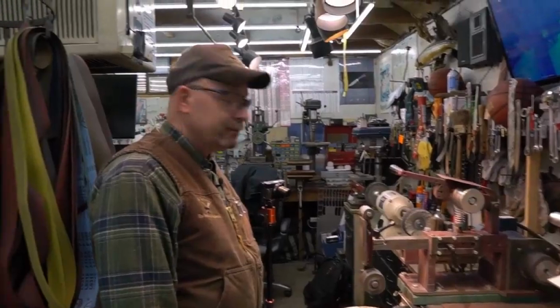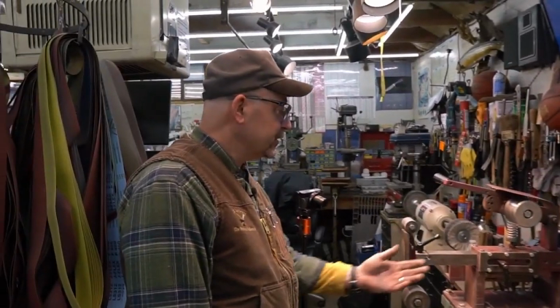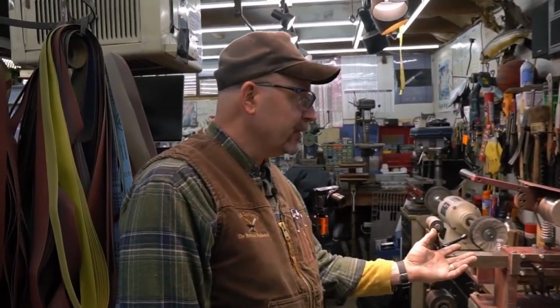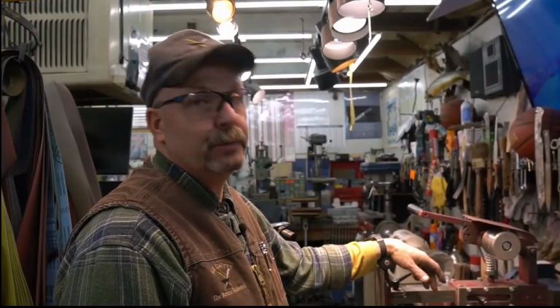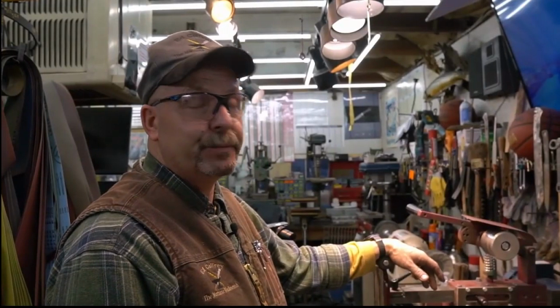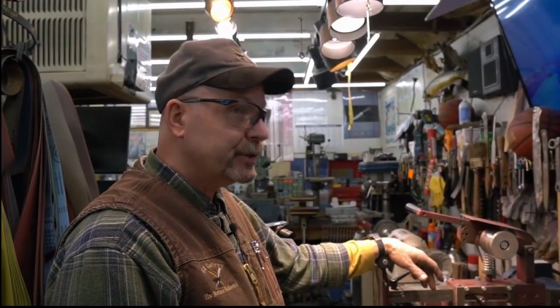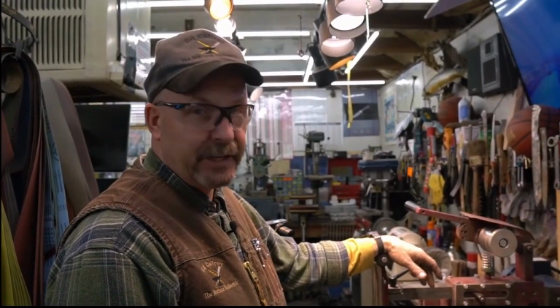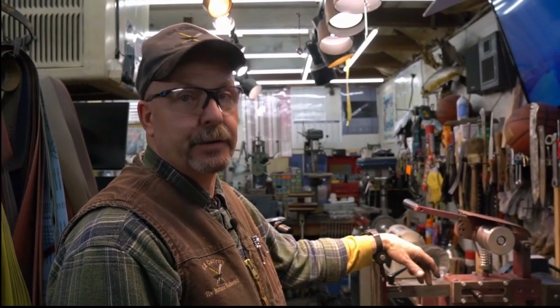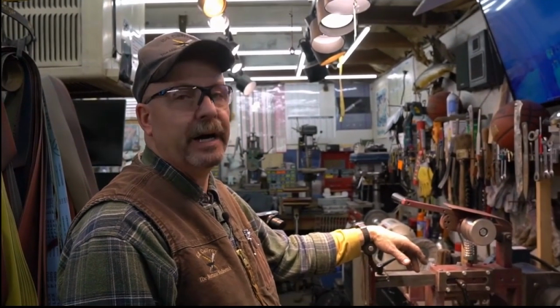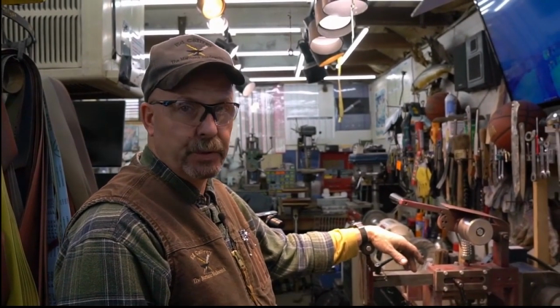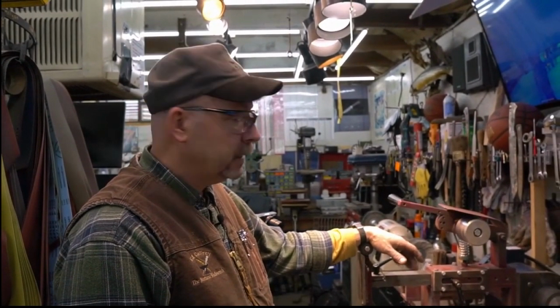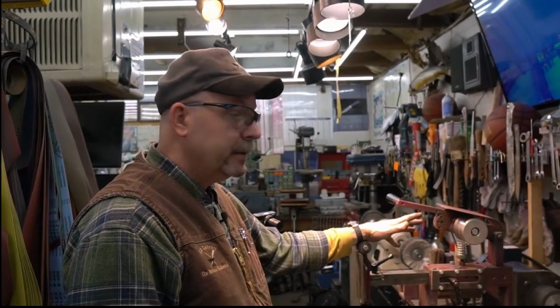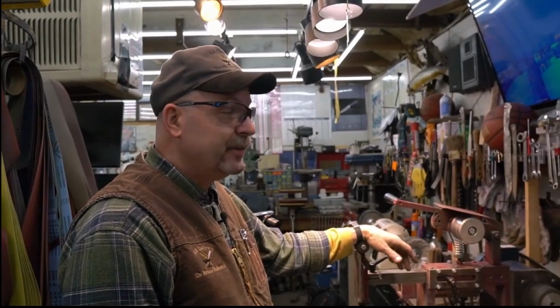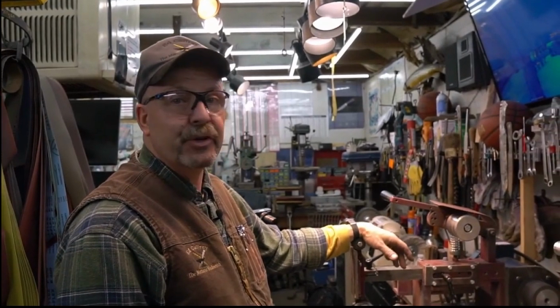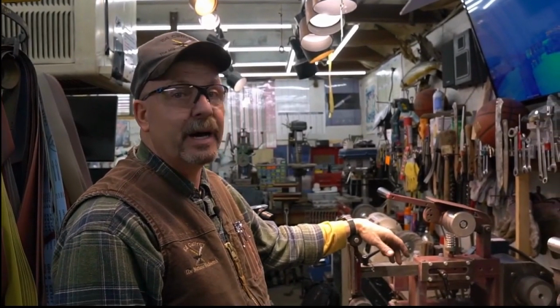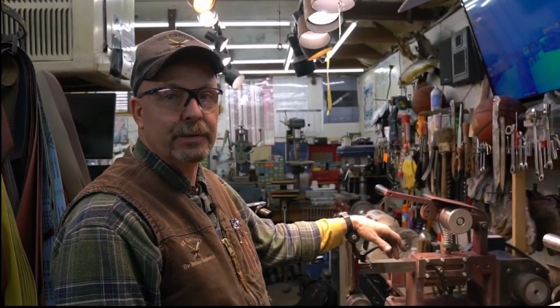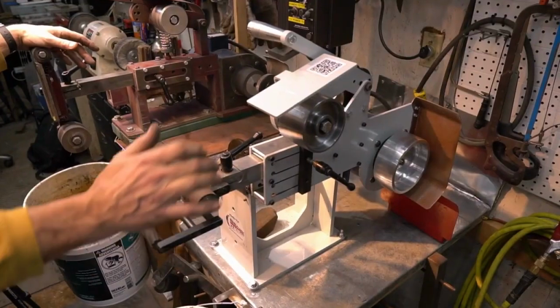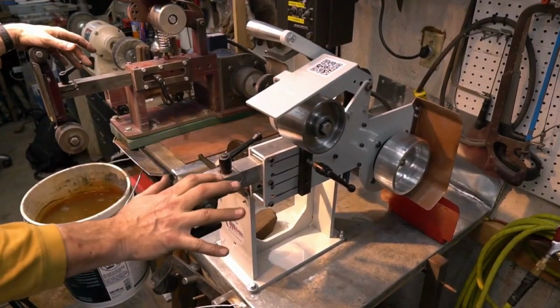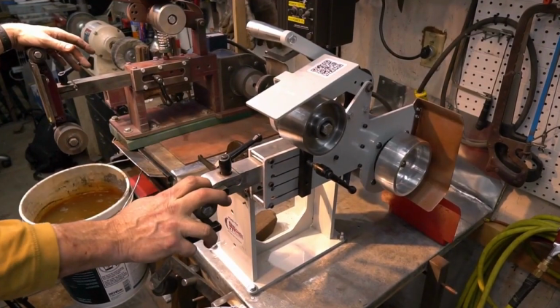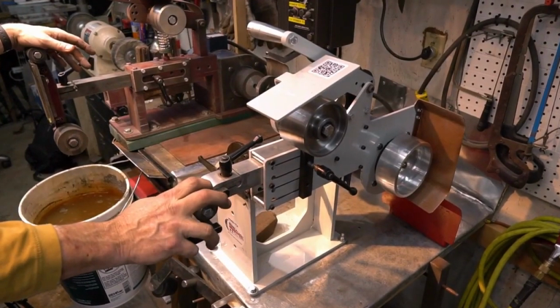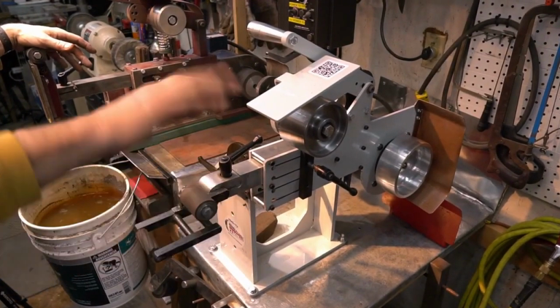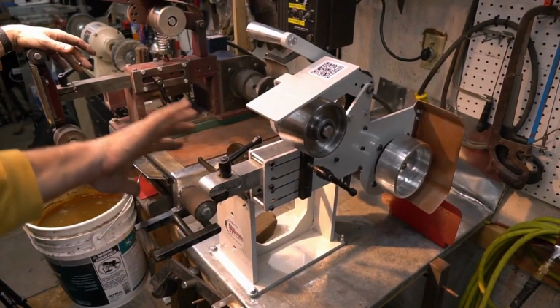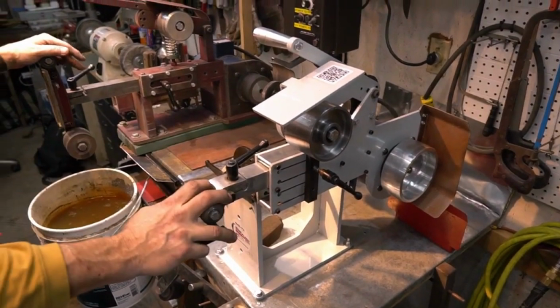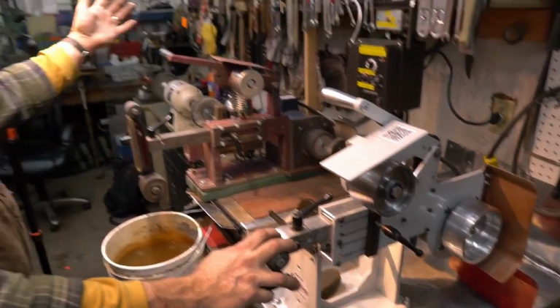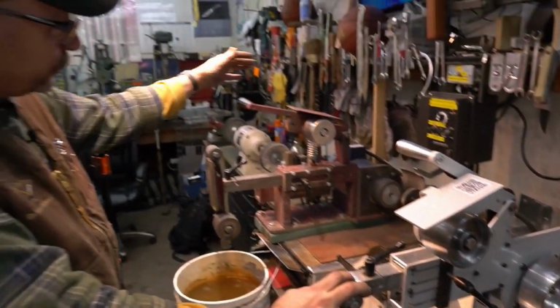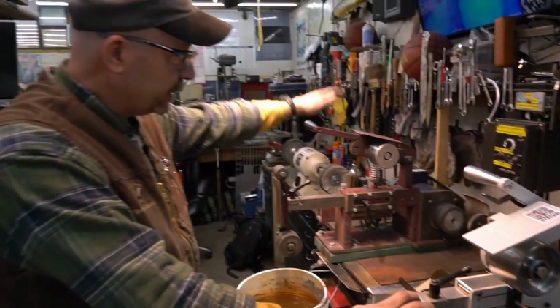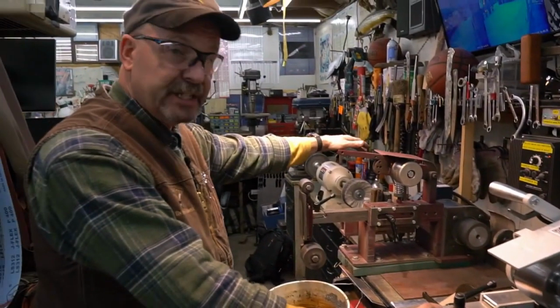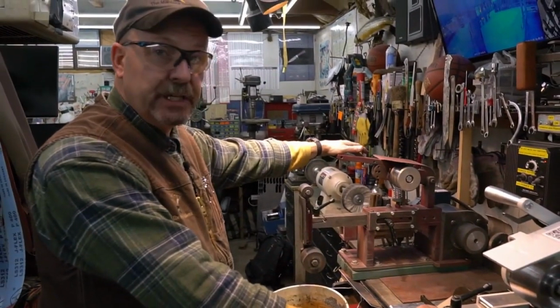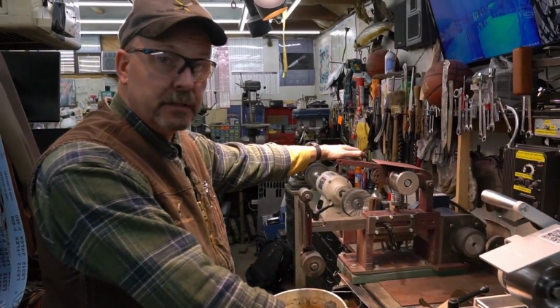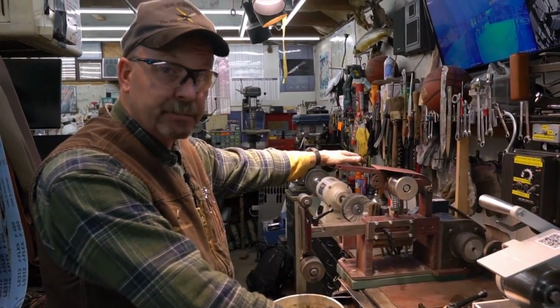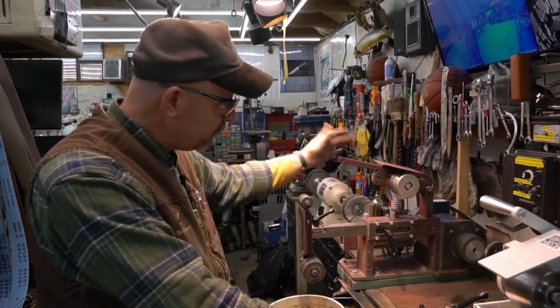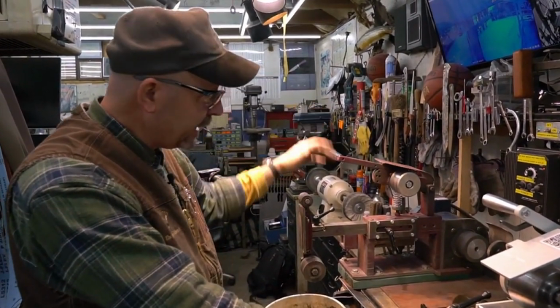If you're looking for a grinder, don't spend your money on a cheap grinder — buy a good one, and then you're never going to have to buy another one. You can either spend big bucks on this machine and get the tilt, or you can spend it on their base machine for a little less money.